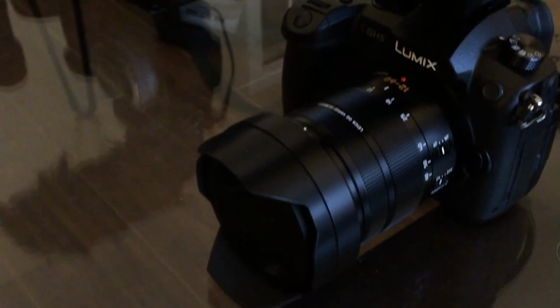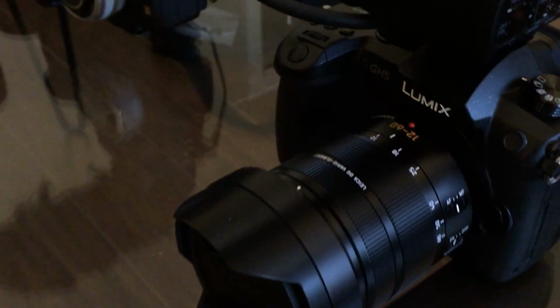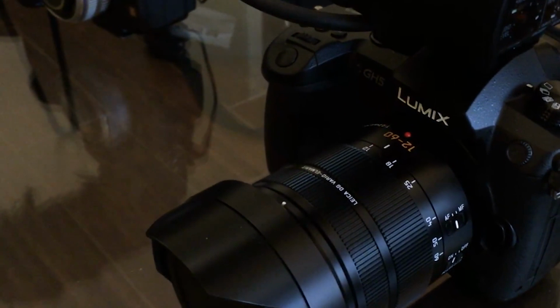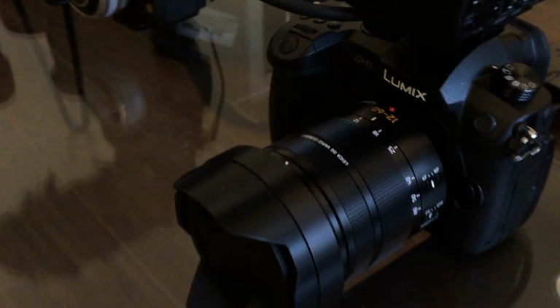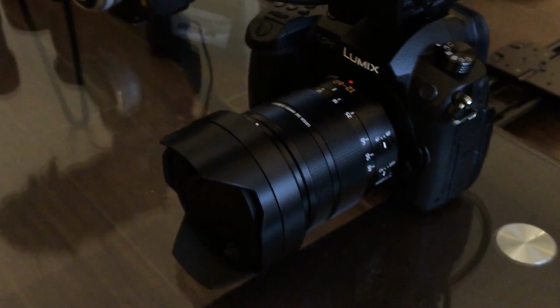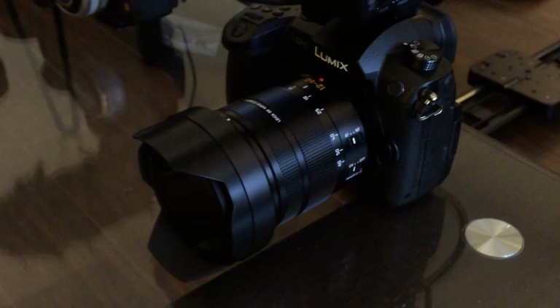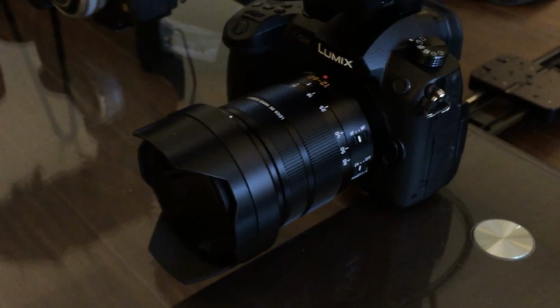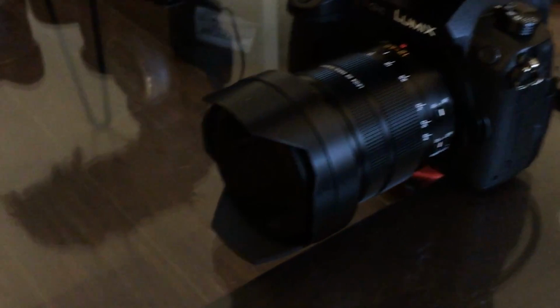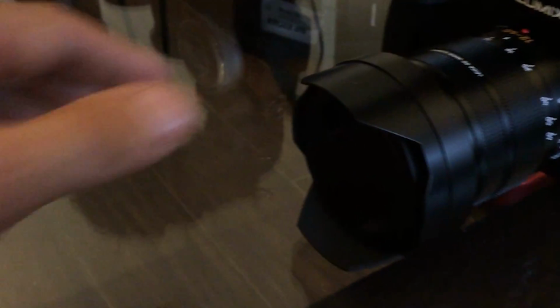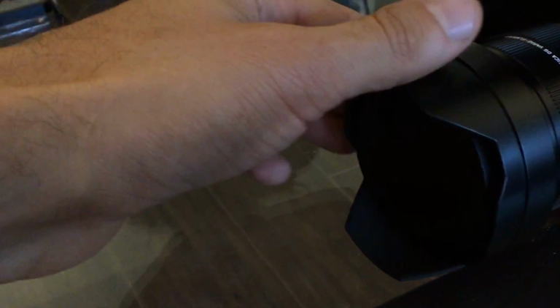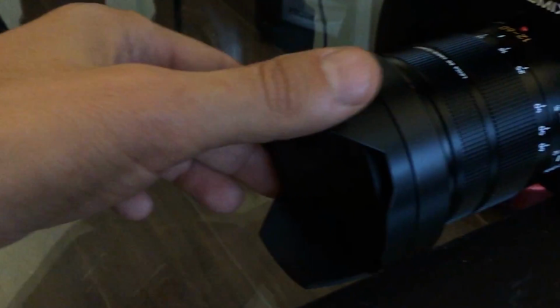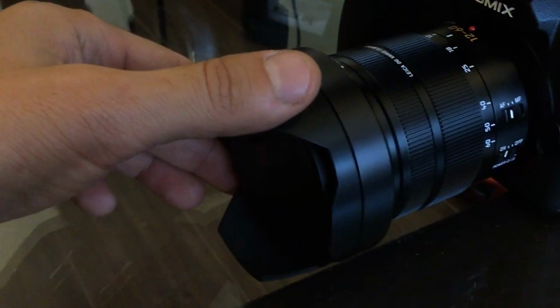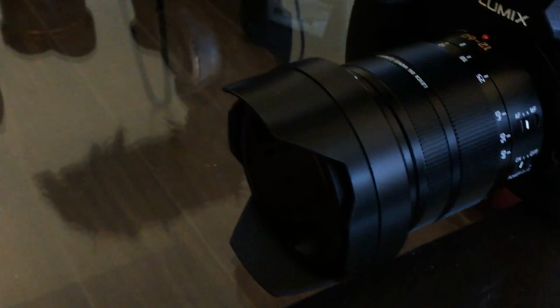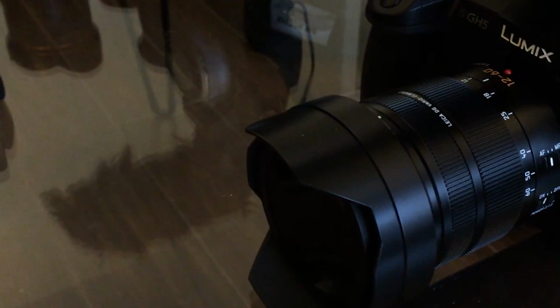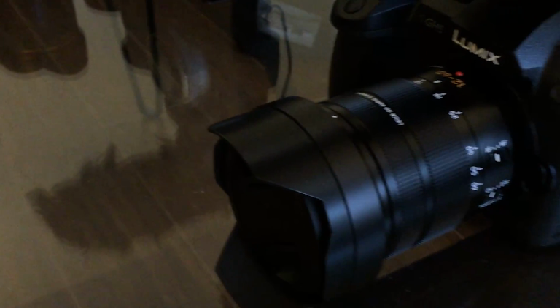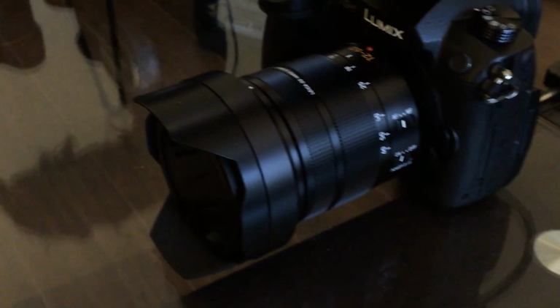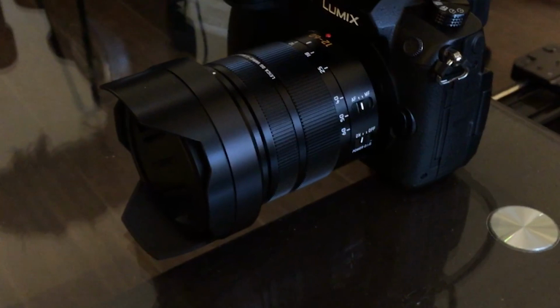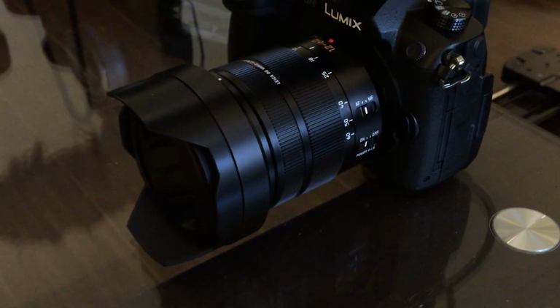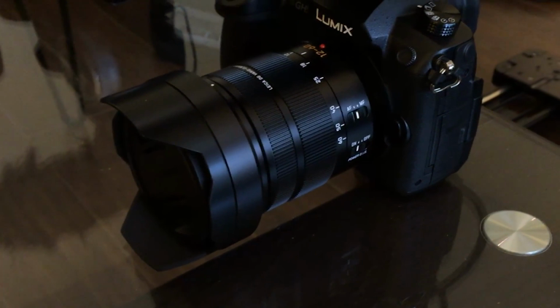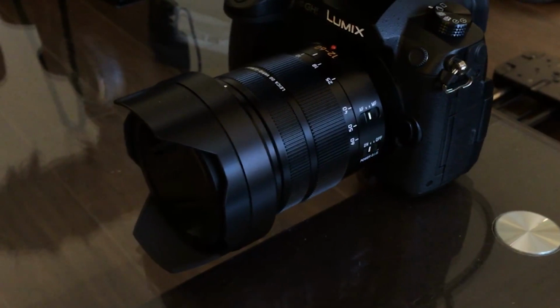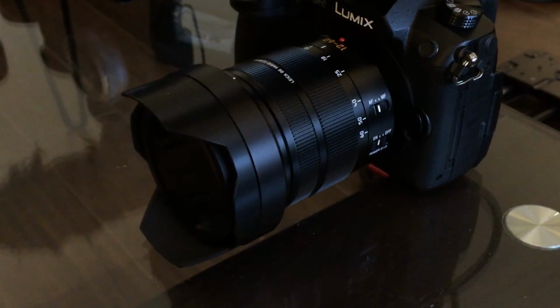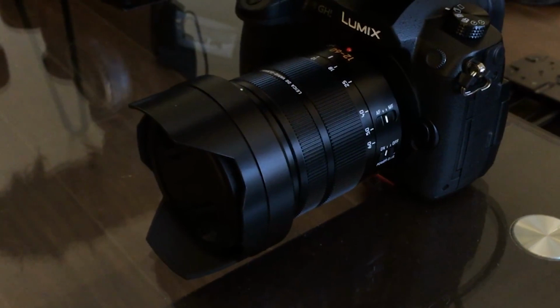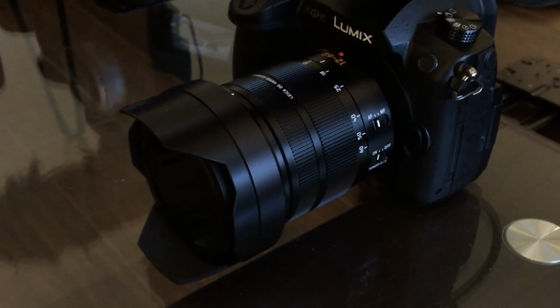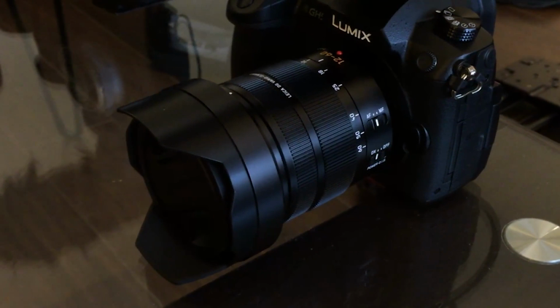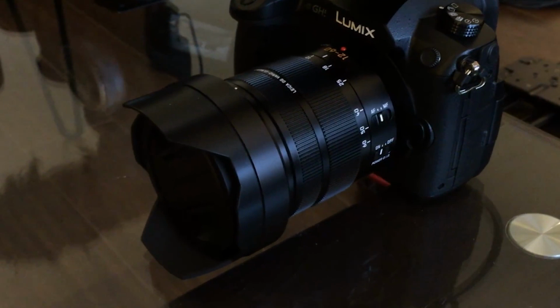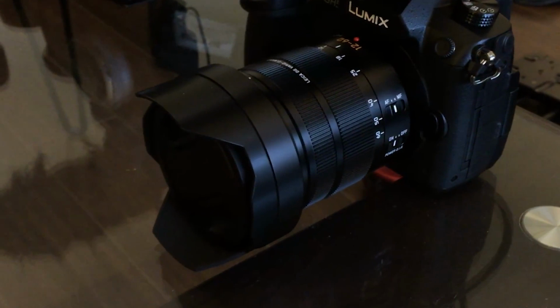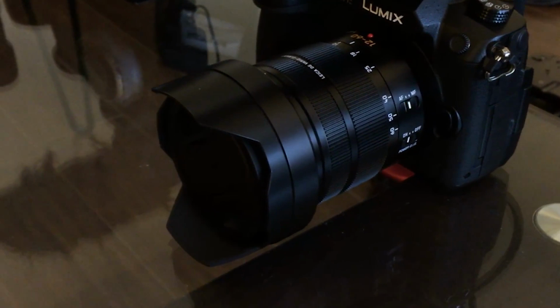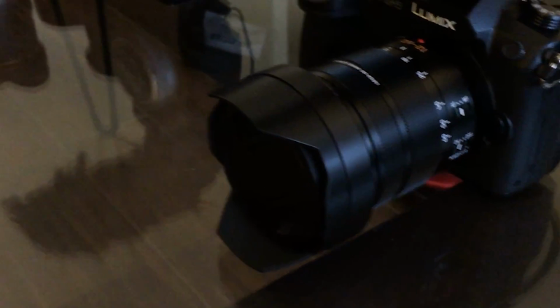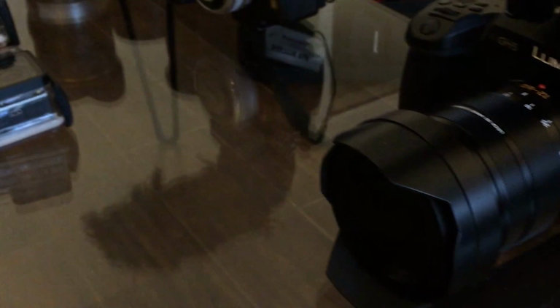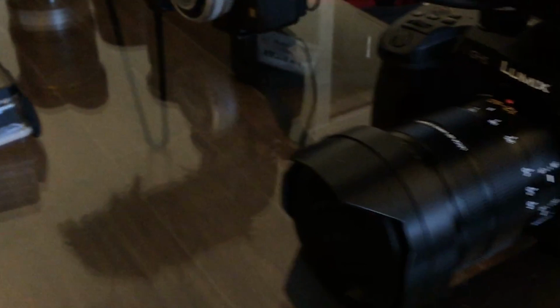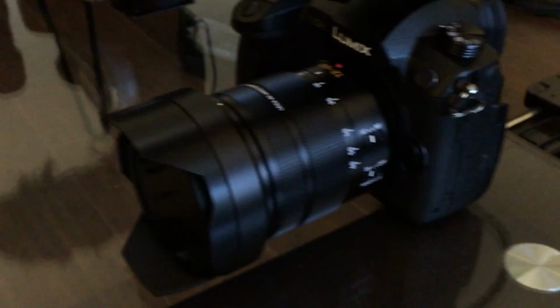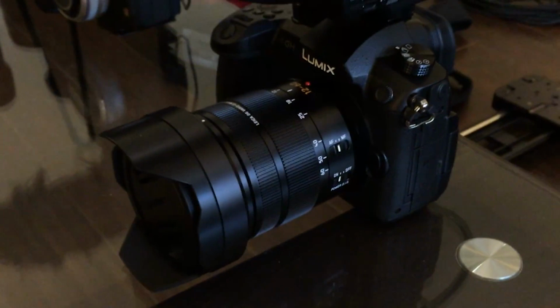The GH5 fits all my old lenses from my GH3. I did upgrade just one lens — a 12-60 2.8 Leica lens. I can't wait to see how it looks, and I can do time-lapse on it too, which is nice.